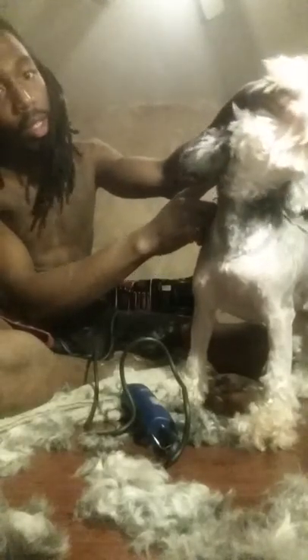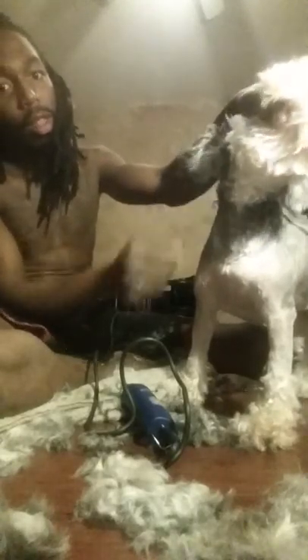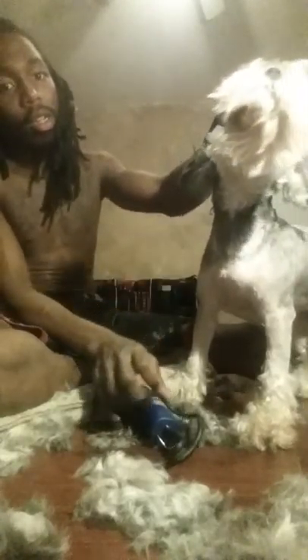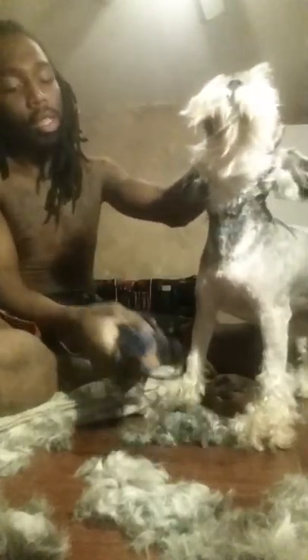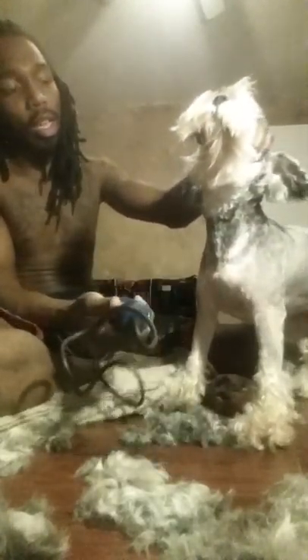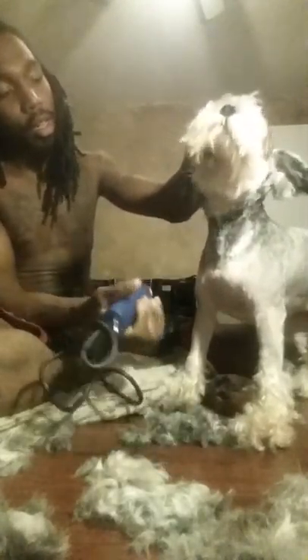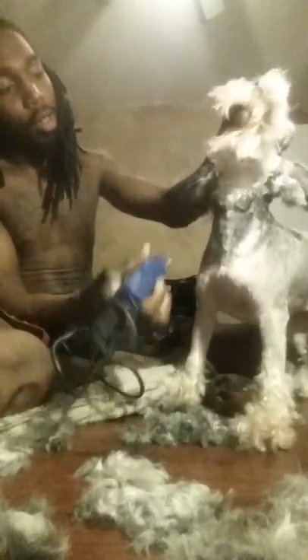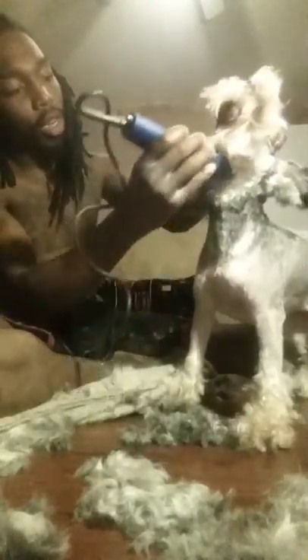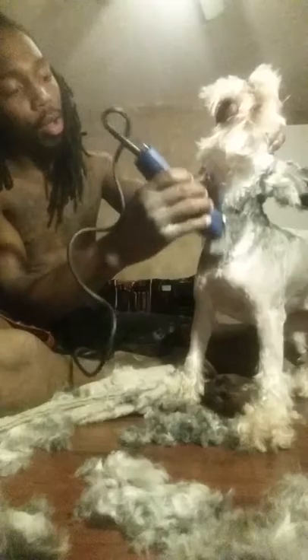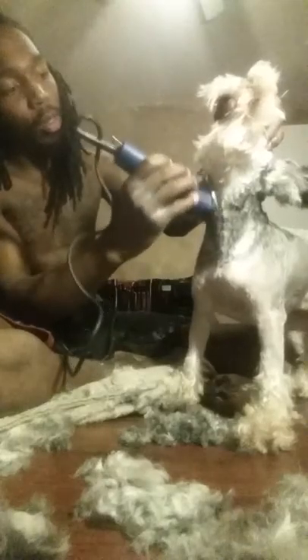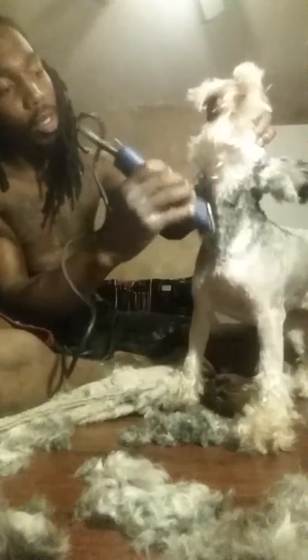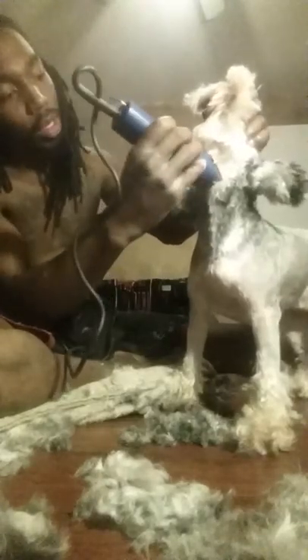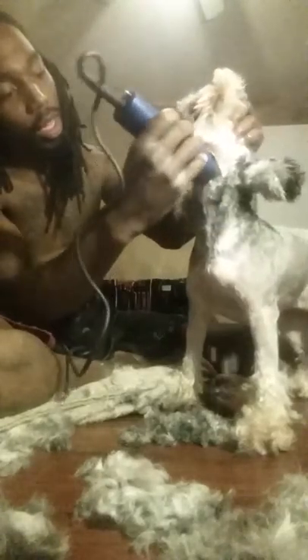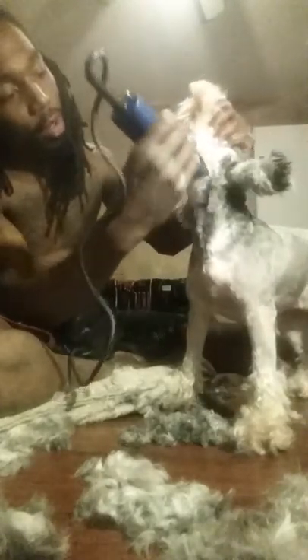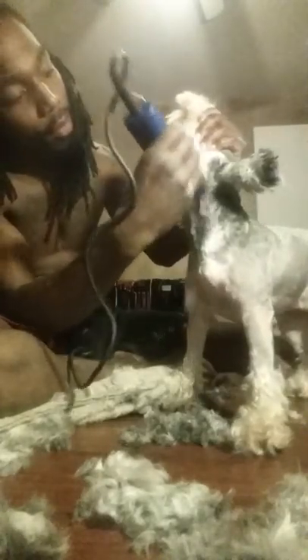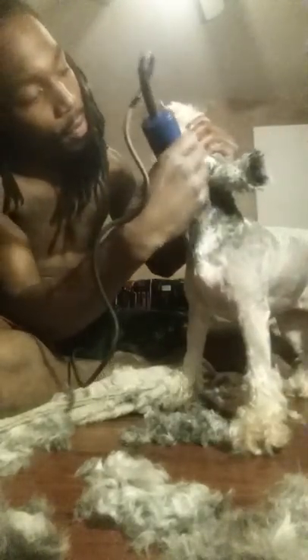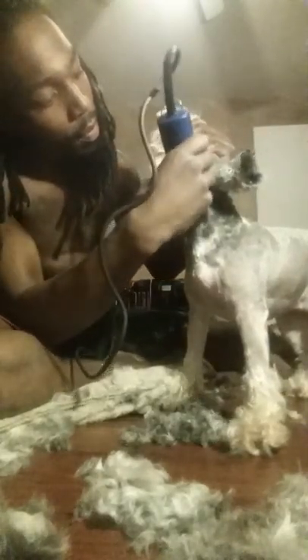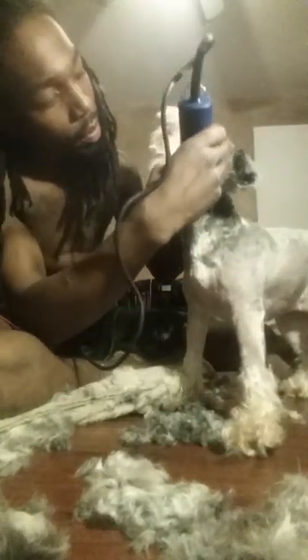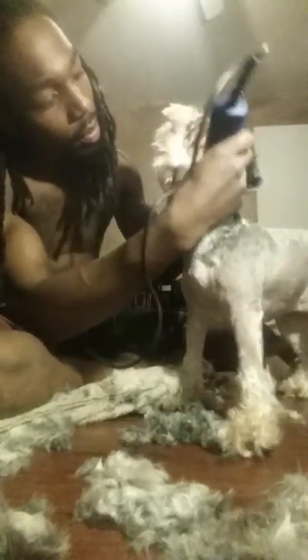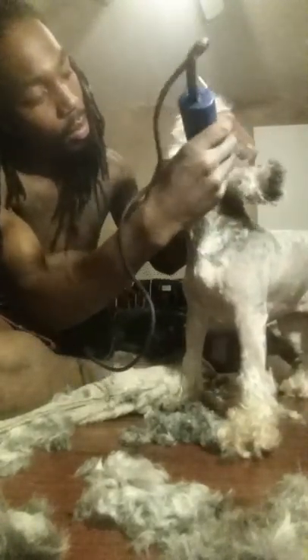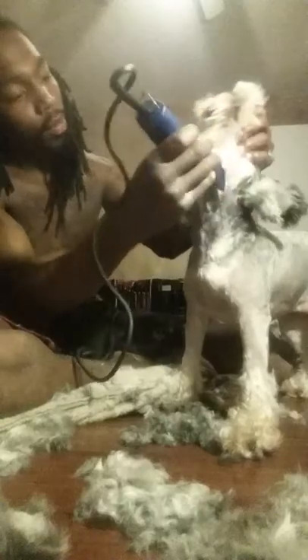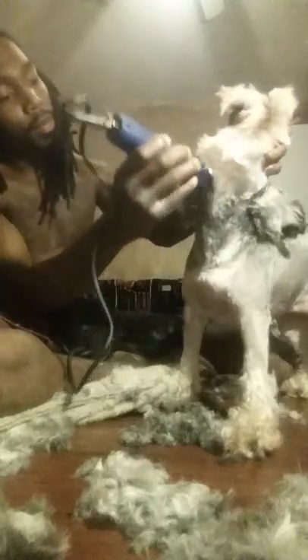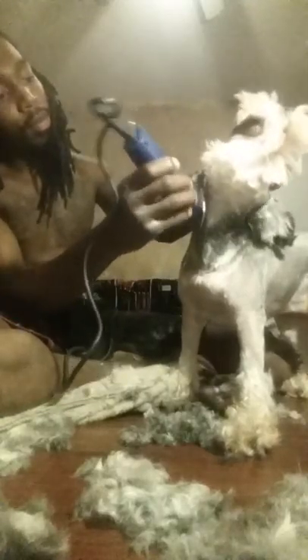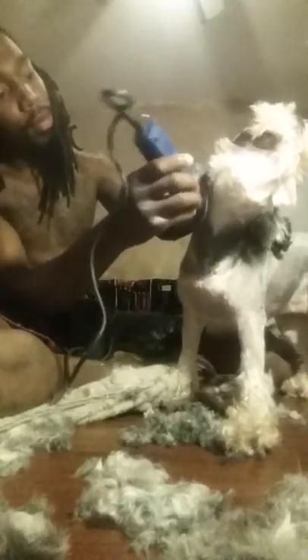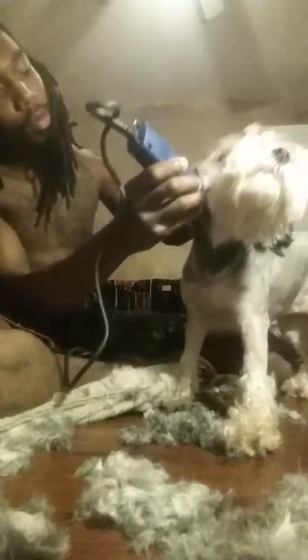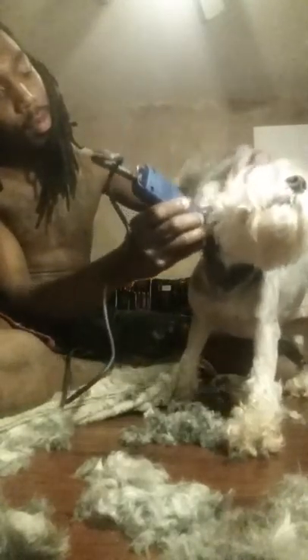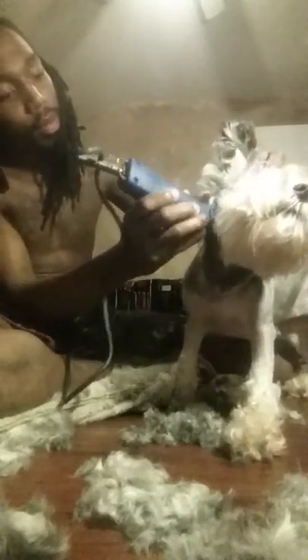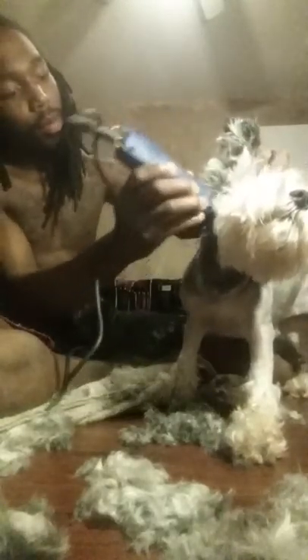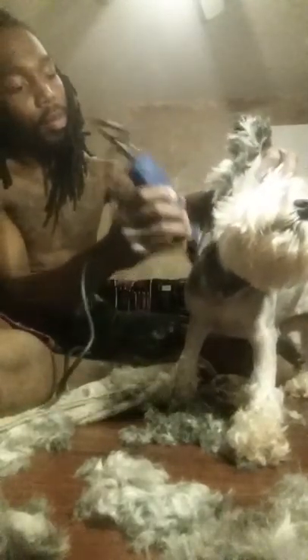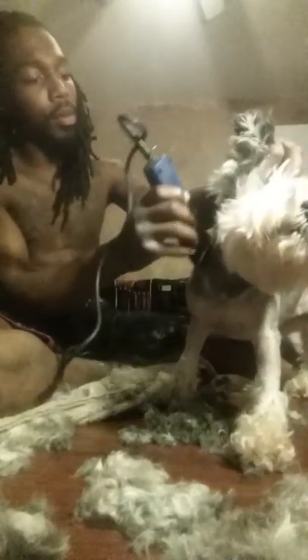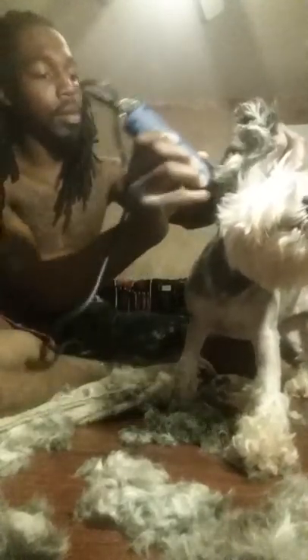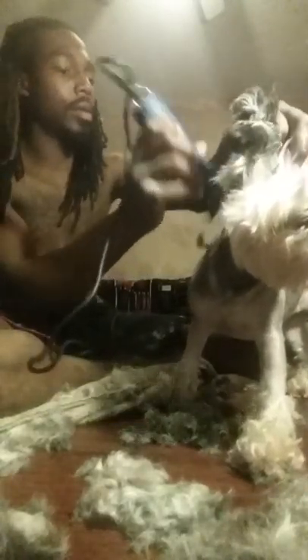With the vocal cord area — like the Adam's apple — I start from the base of the bottom of her ear and follow that all the way around to the other ear.